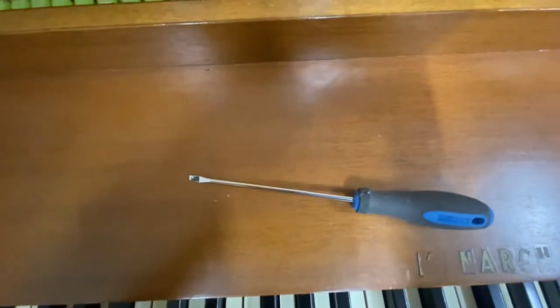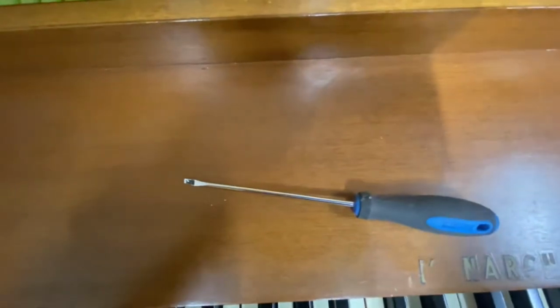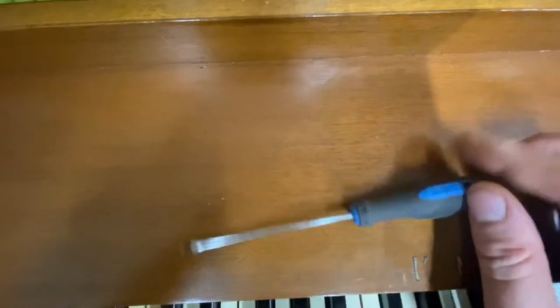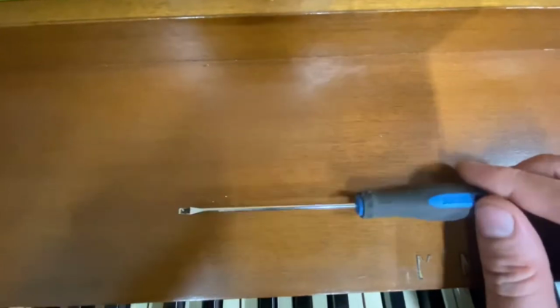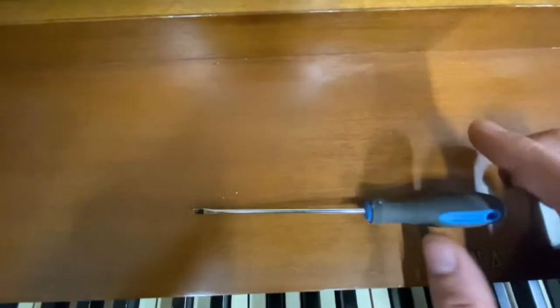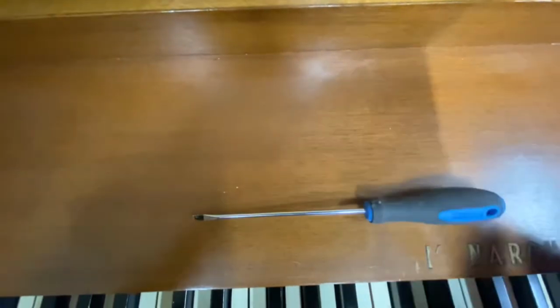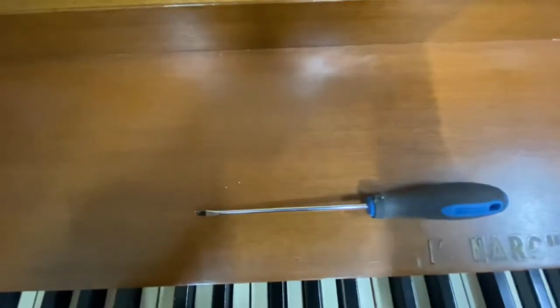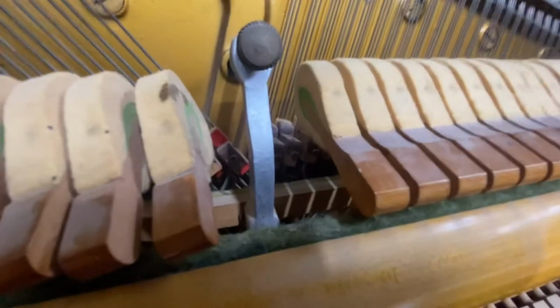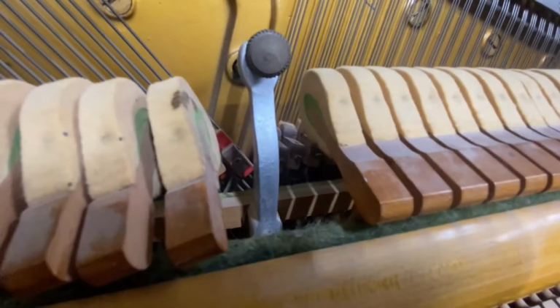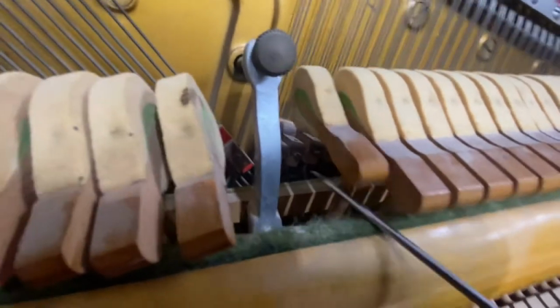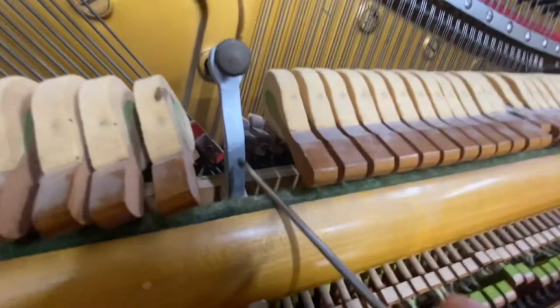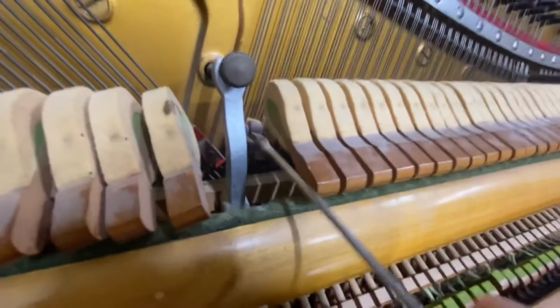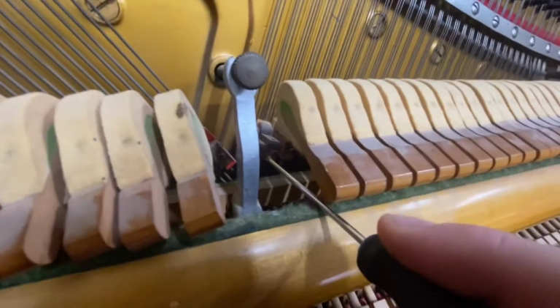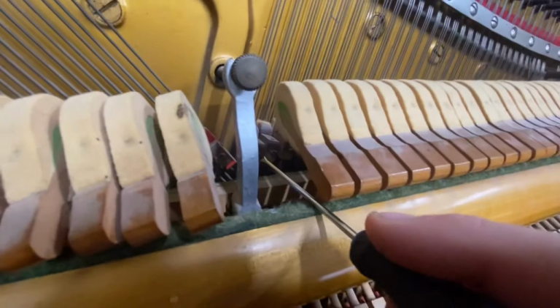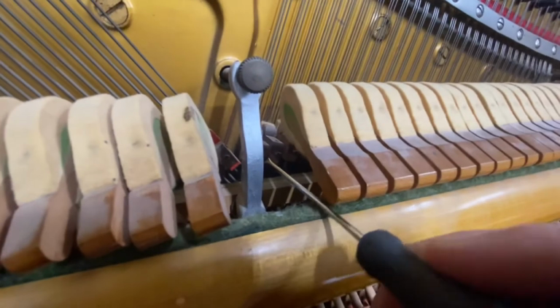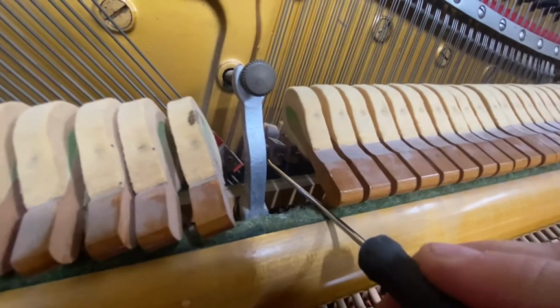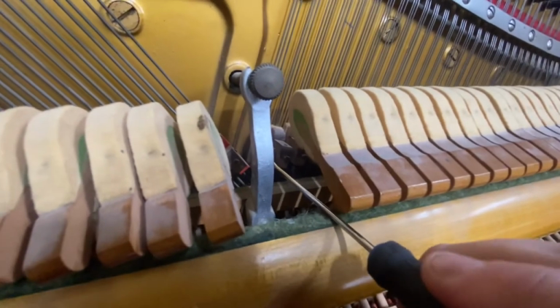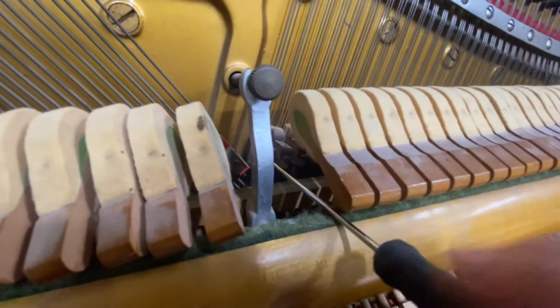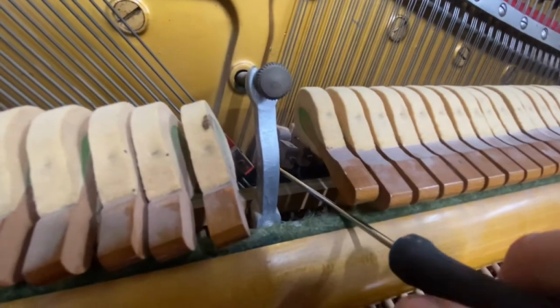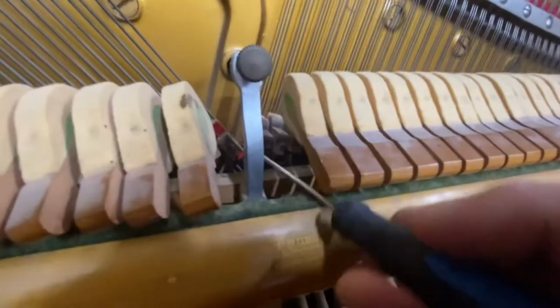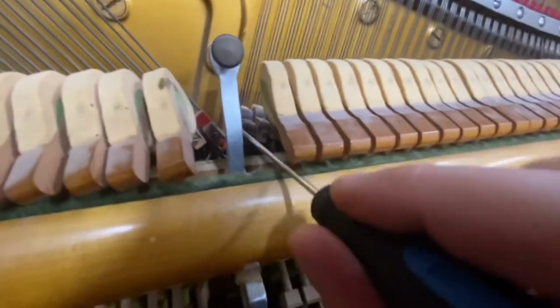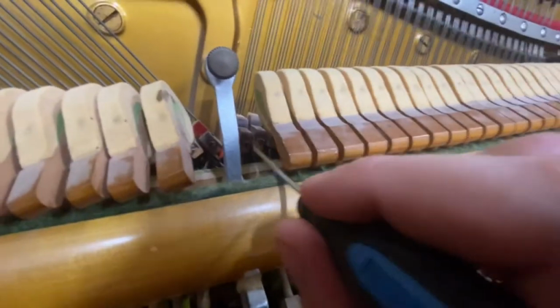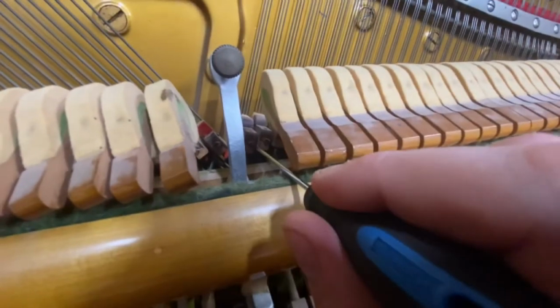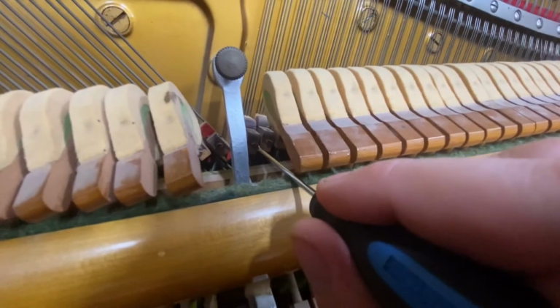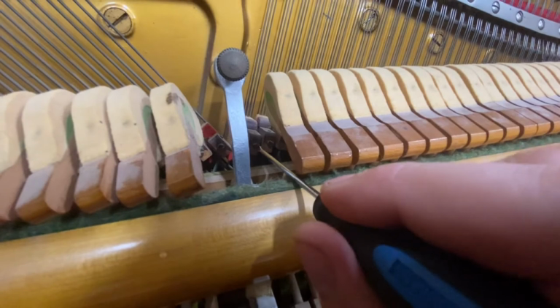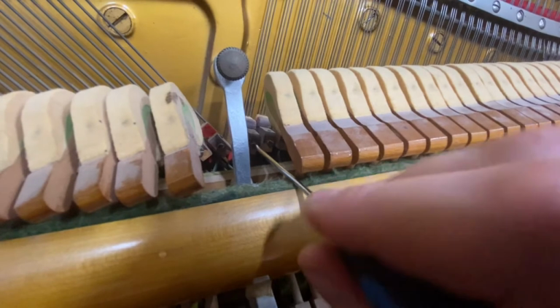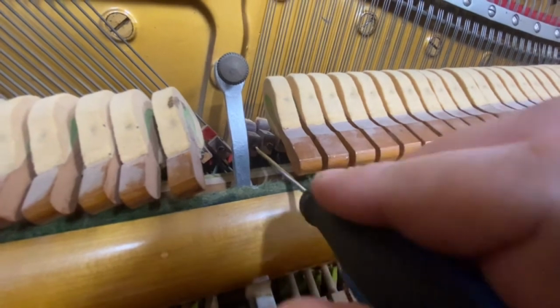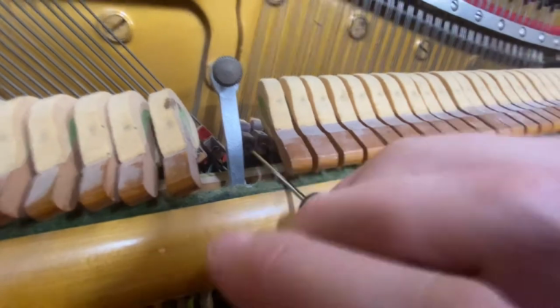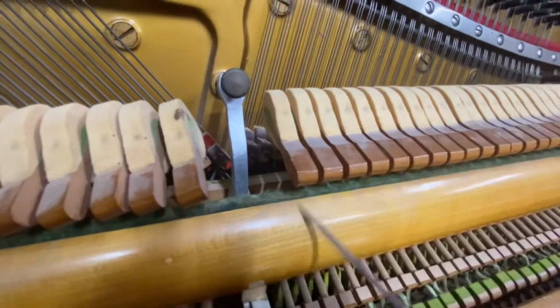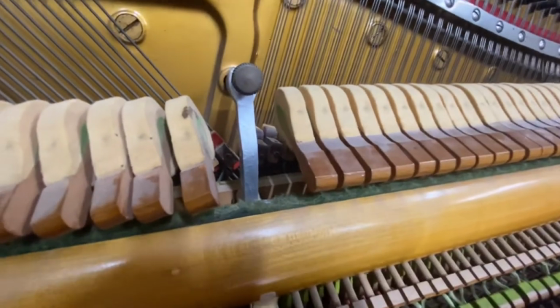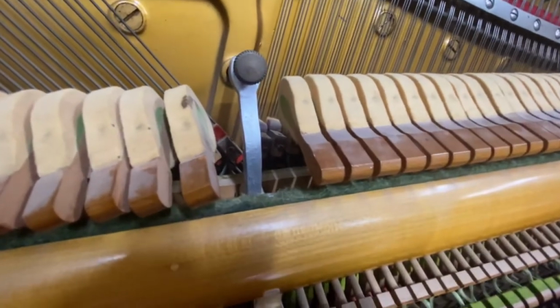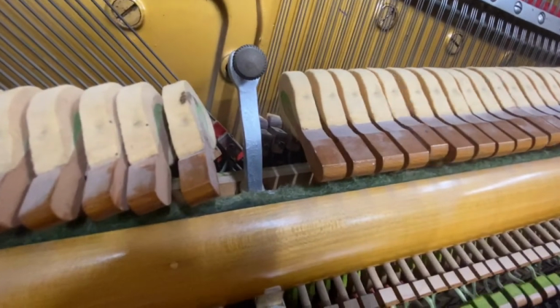So you want to get a small screwdriver like this. You're going to unscrew this screw back here. You probably can't see this, but just take it off. Take off the head.